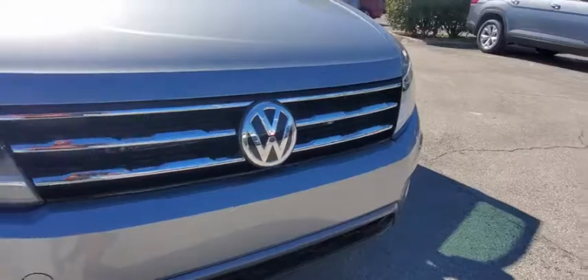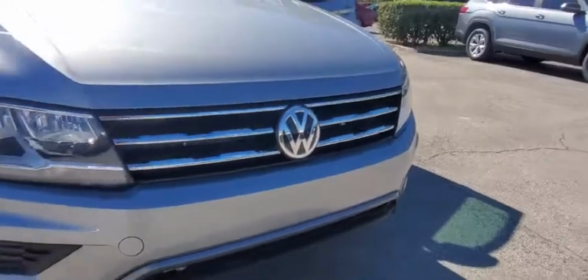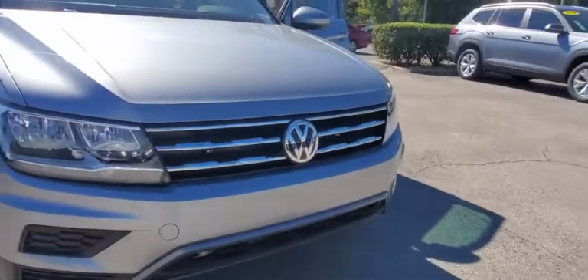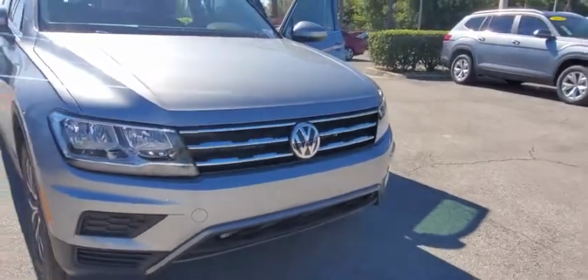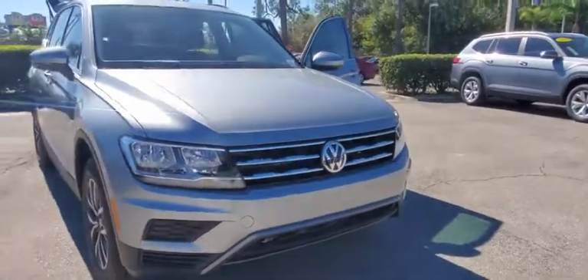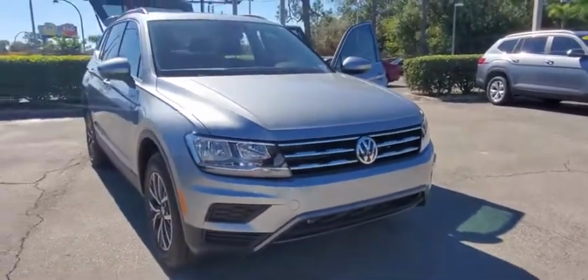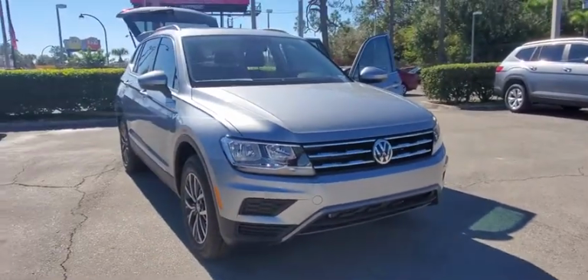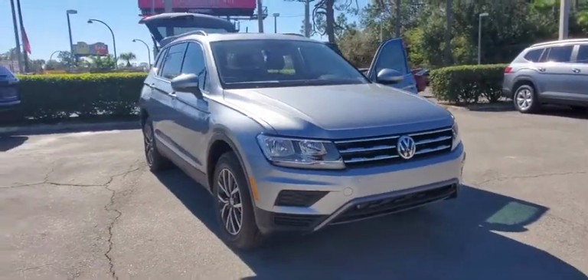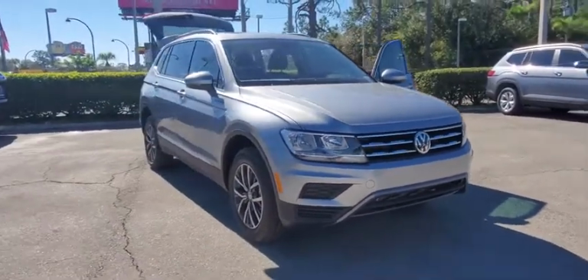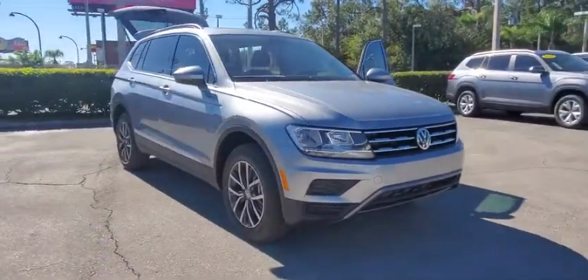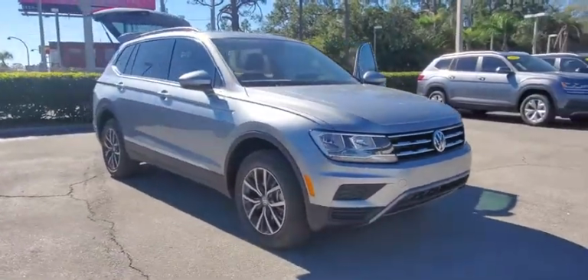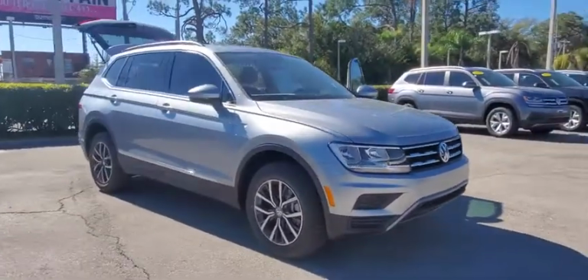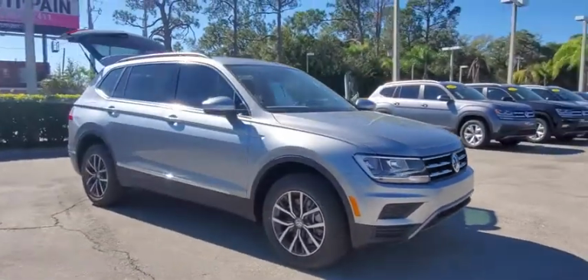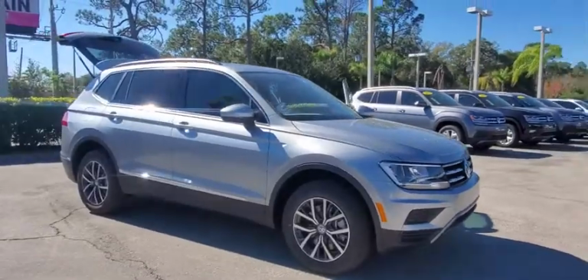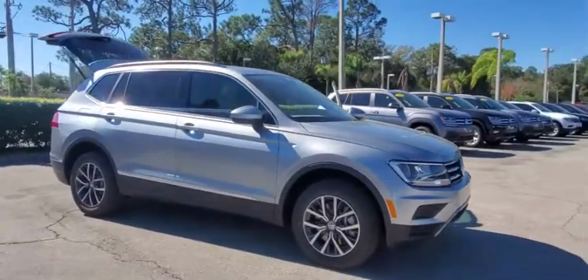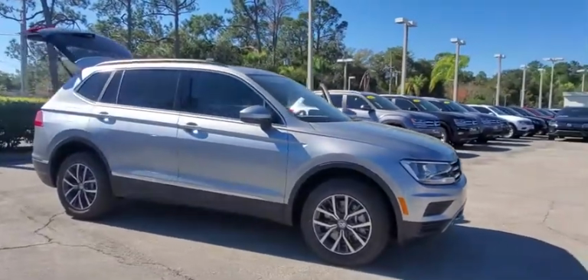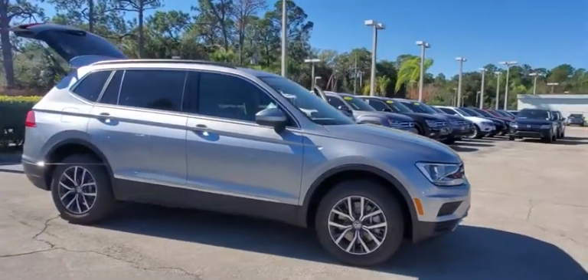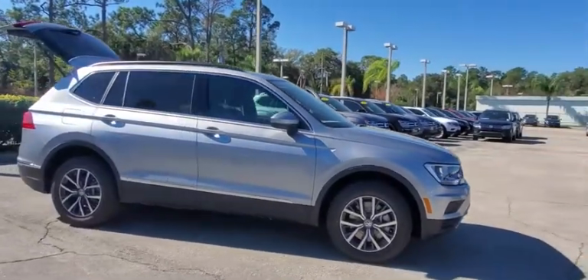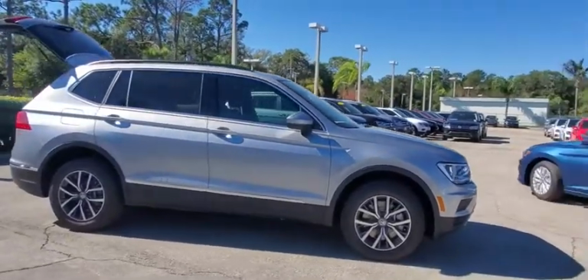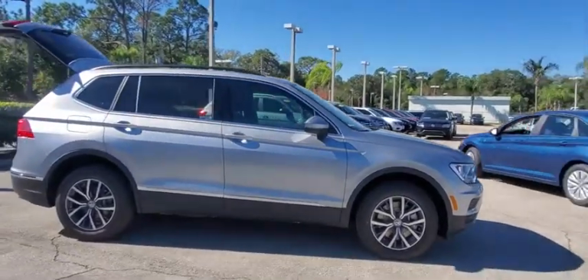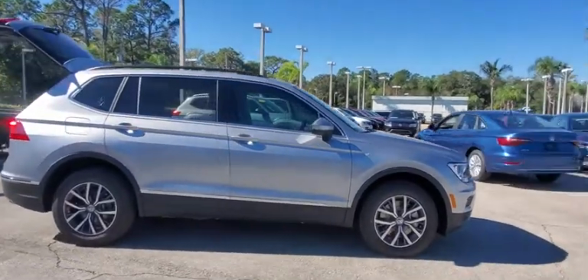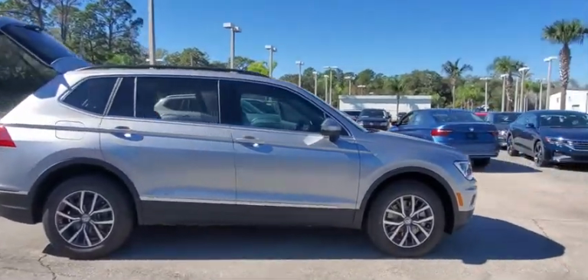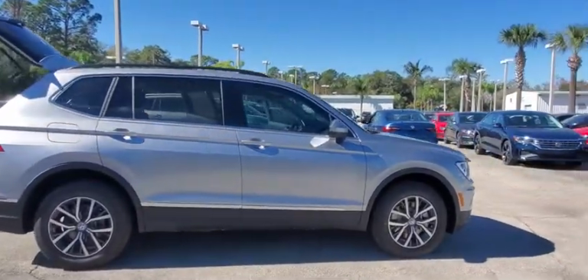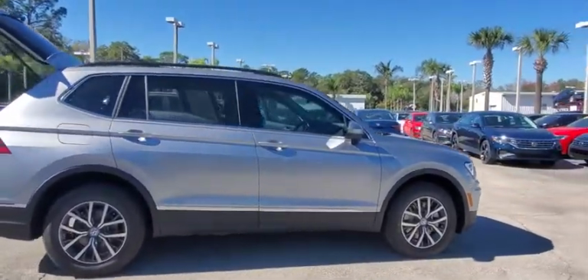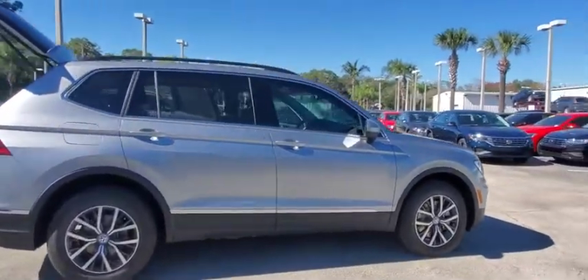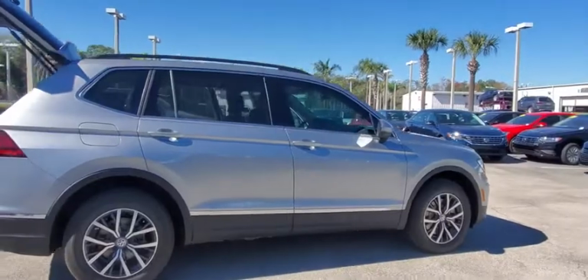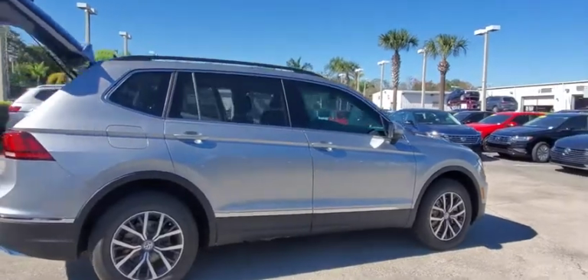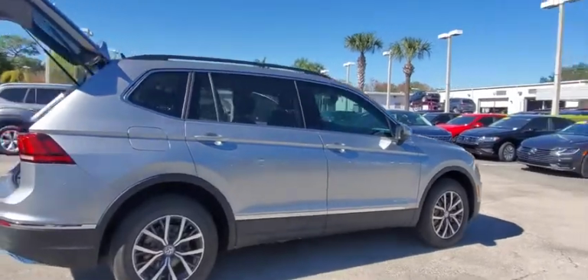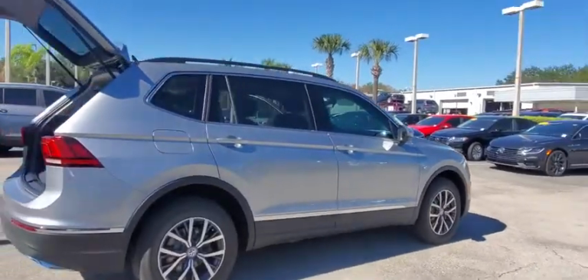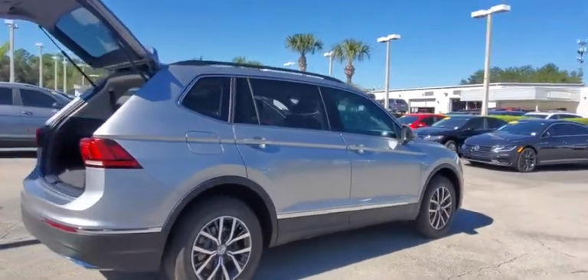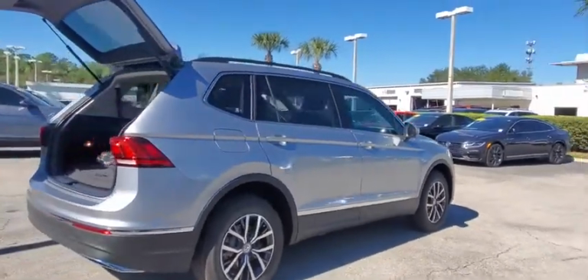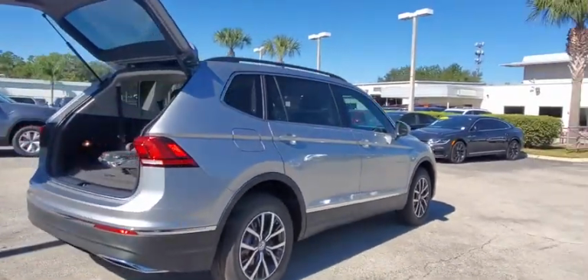Take a ride in the 2020 Volkswagen Tiguan. With Volkswagen Tiguan, it's good to be turbo. Turbo with class. This vehicle has less than 100 miles. Here are some of this vehicle's great options.